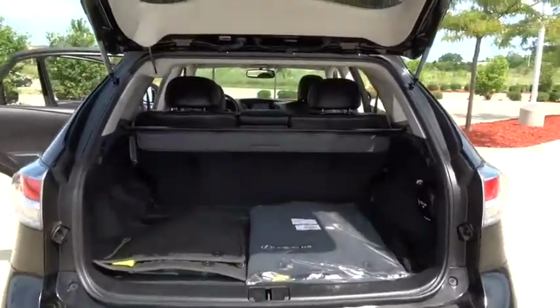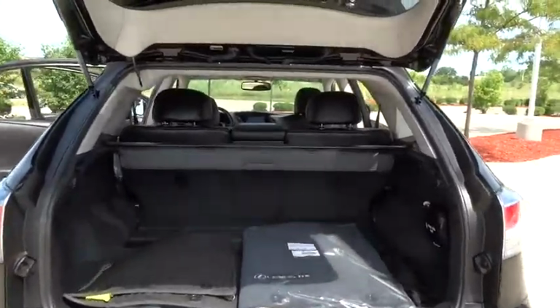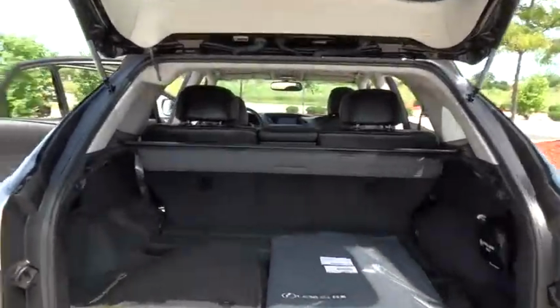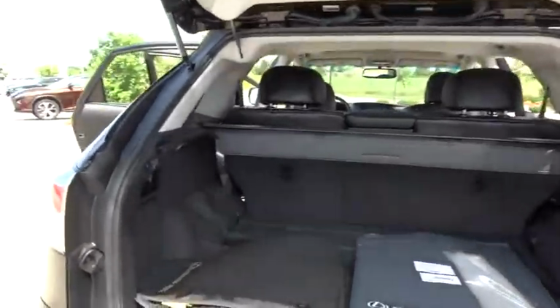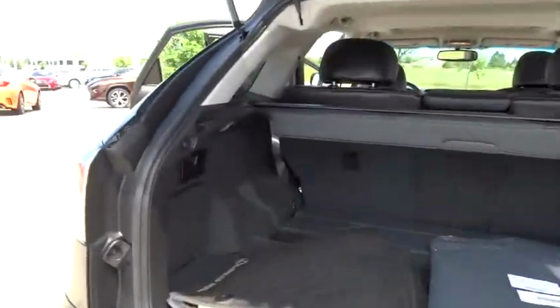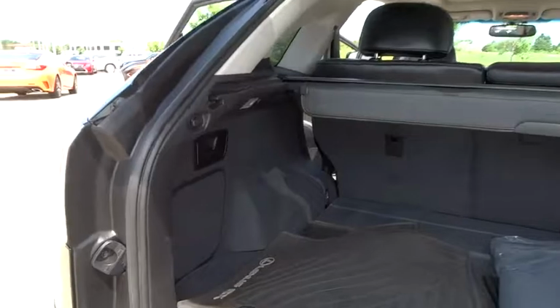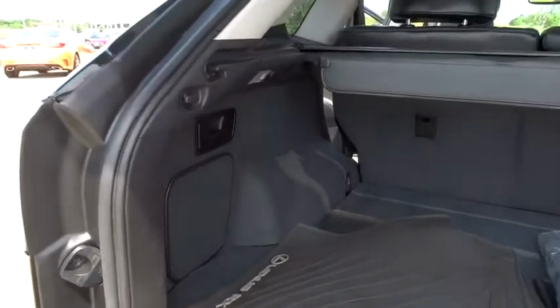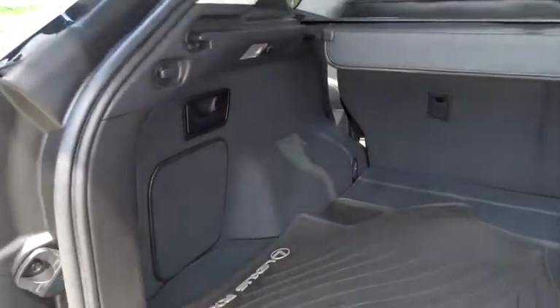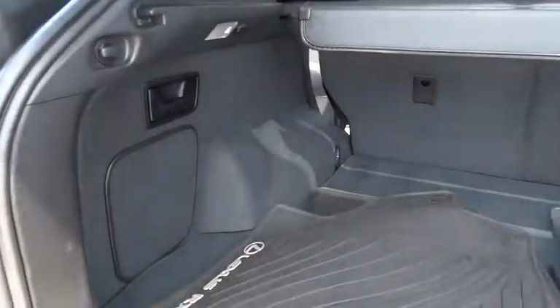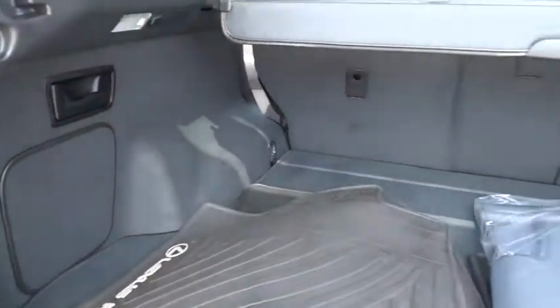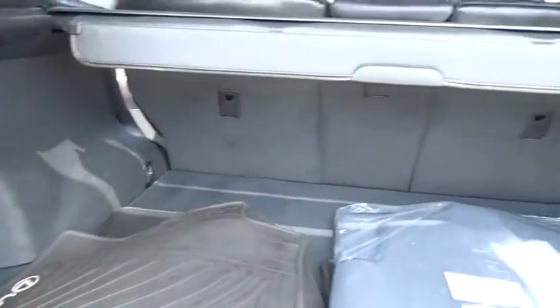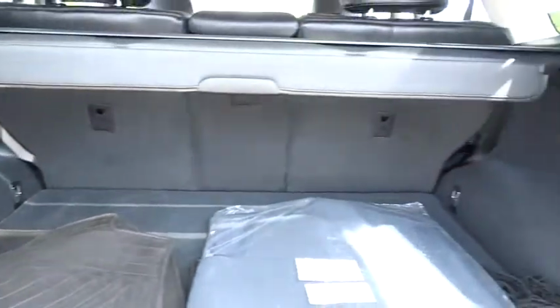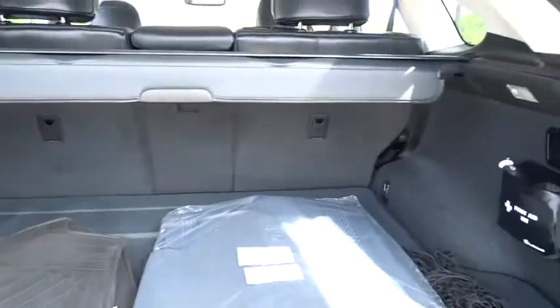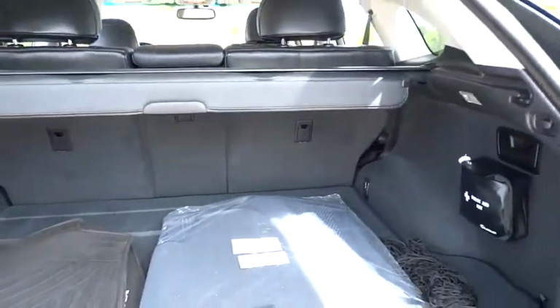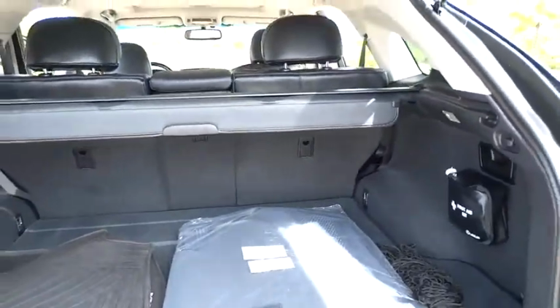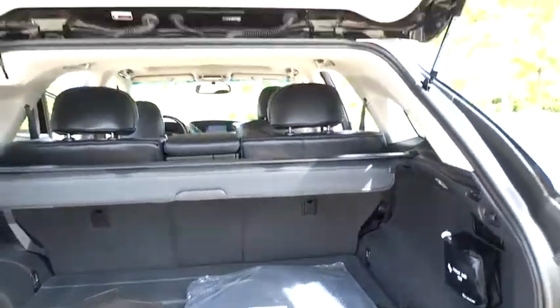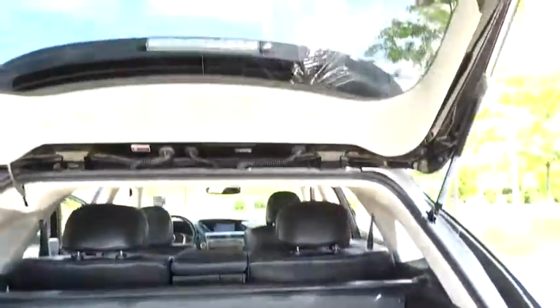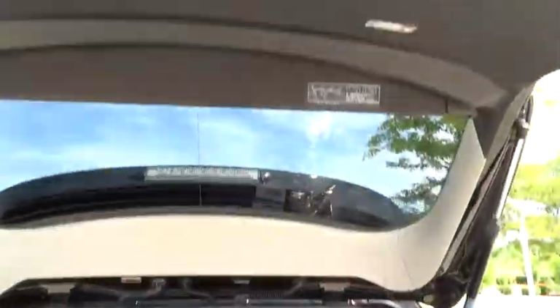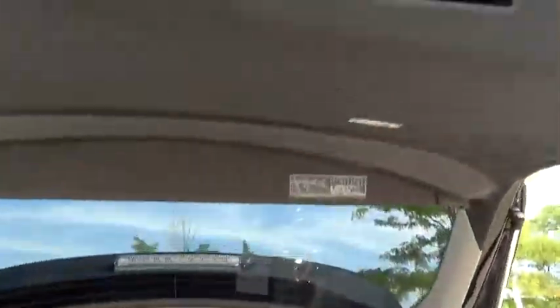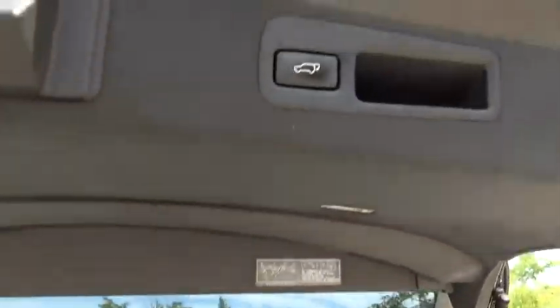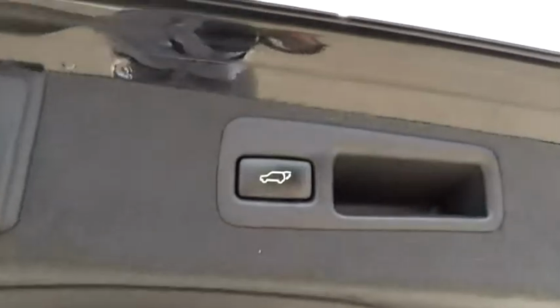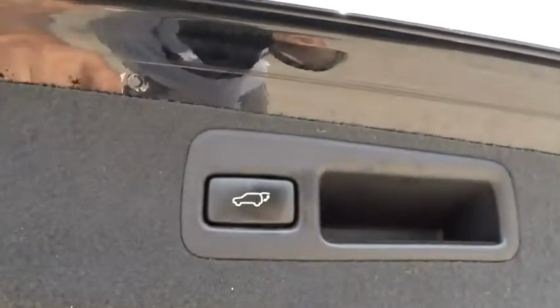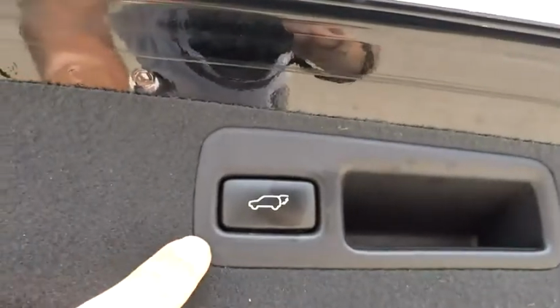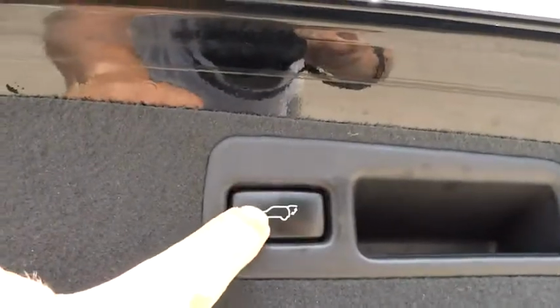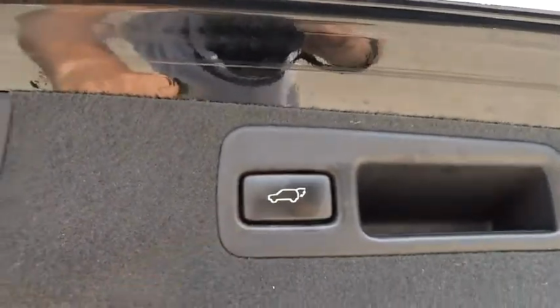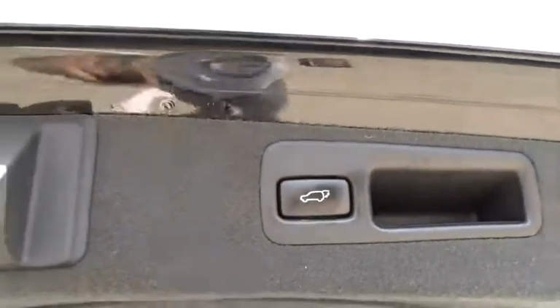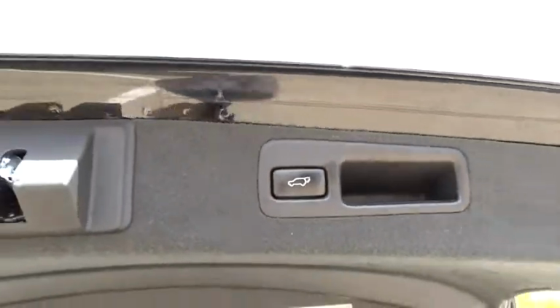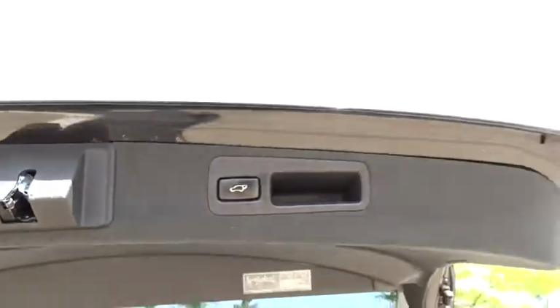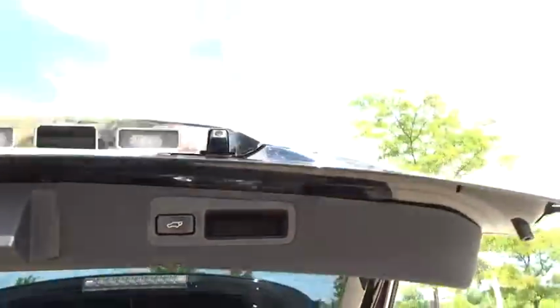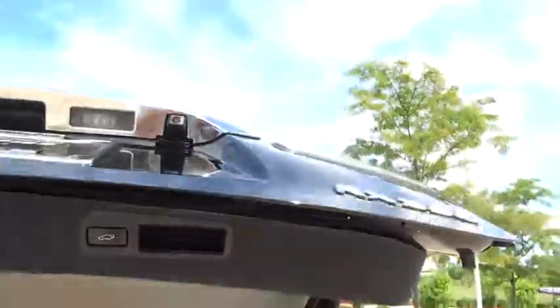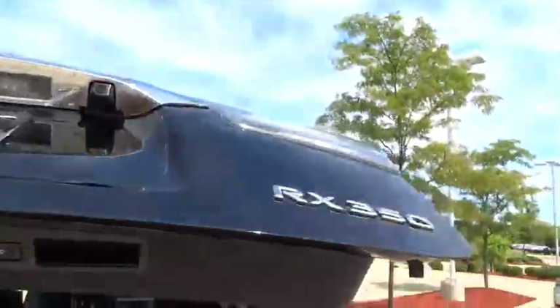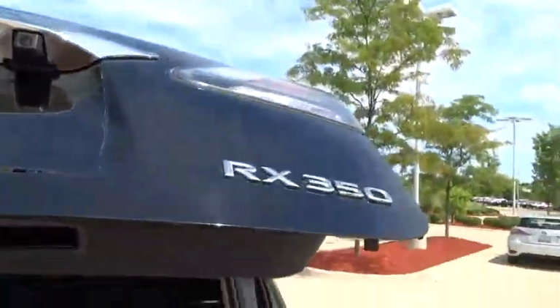Leather-wrapped steering wheel, Bluetooth, power steering, adjustable steering wheel, auto-dimming rearview mirror, aluminum wheels, keyless start, cruise control, floor mat, four-wheel disc brakes.